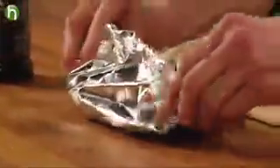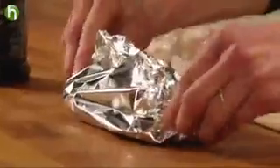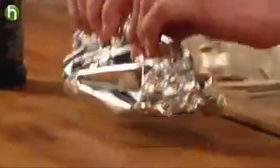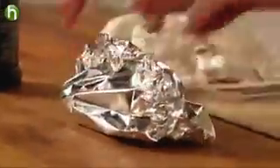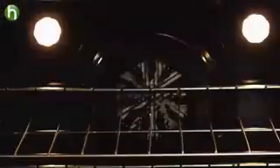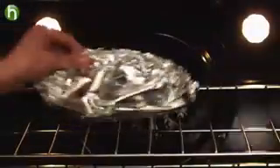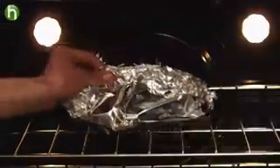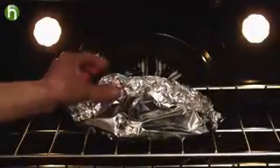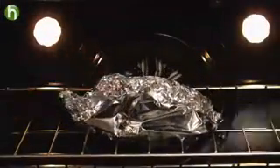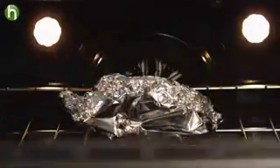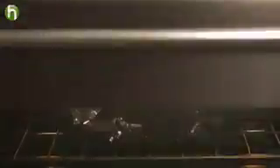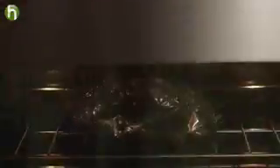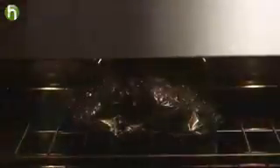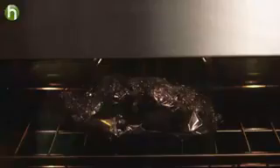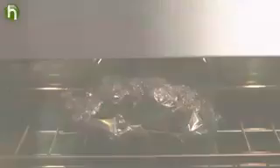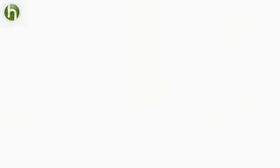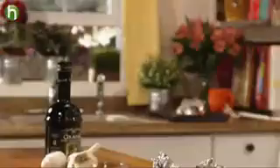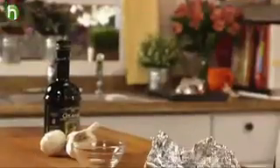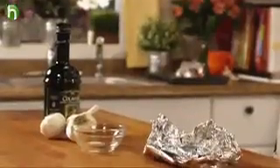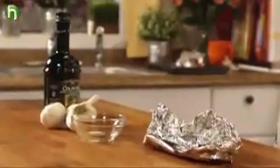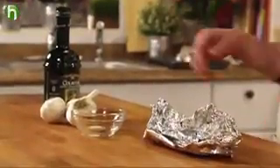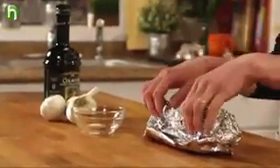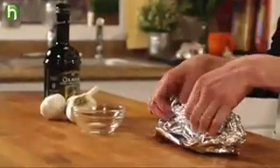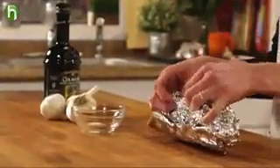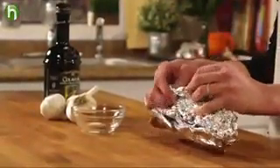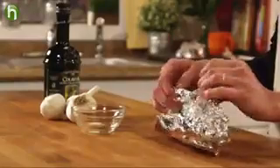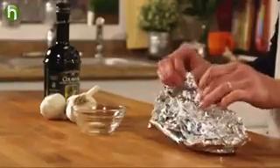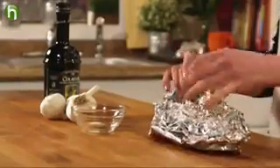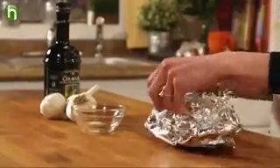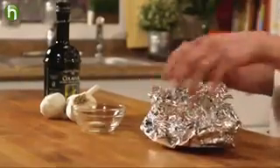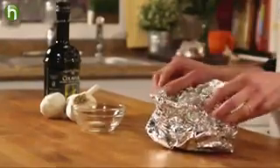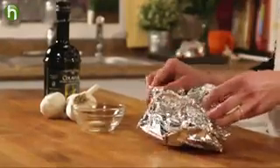Roast this in a 350 degree oven for about 45 minutes until the garlic cloves are softened and lightly browned. The garlic smells amazing, so just open the packet and let it sit until the cloves are cool enough to handle.